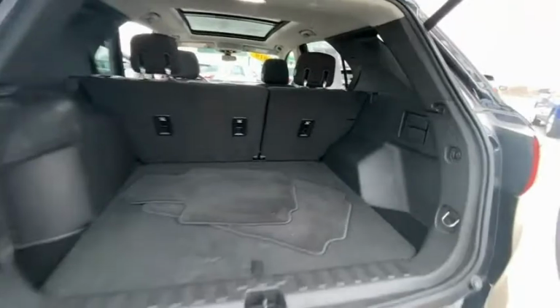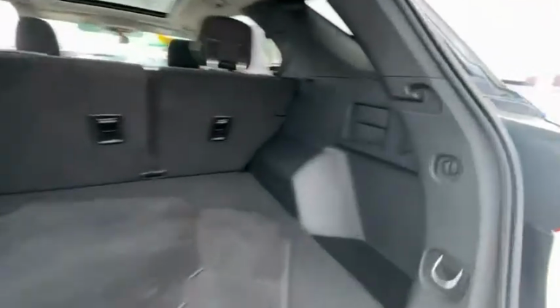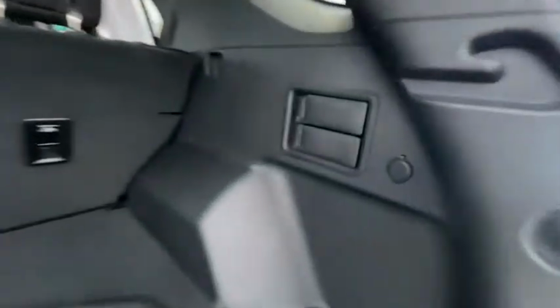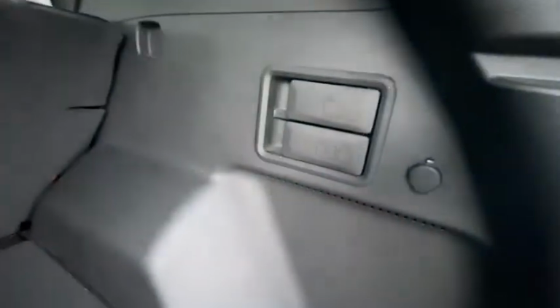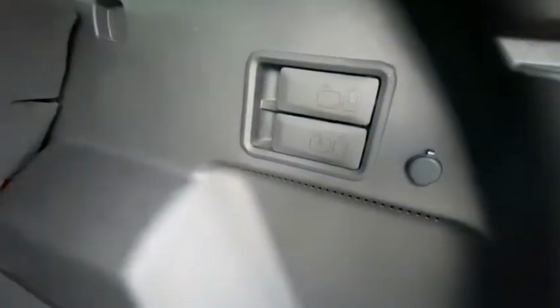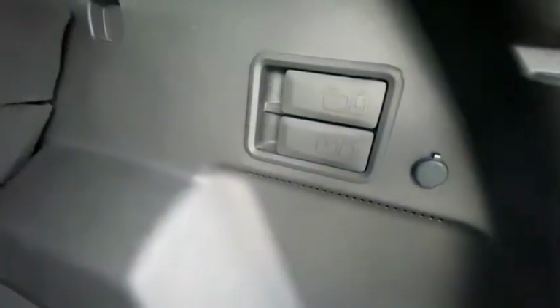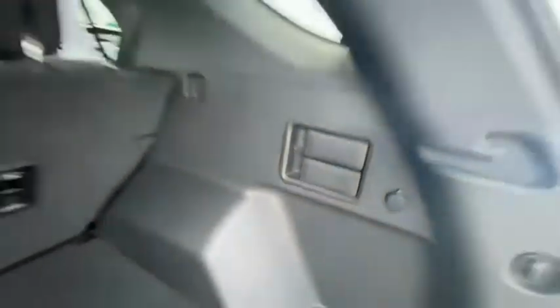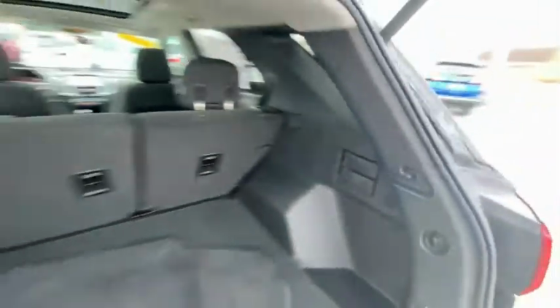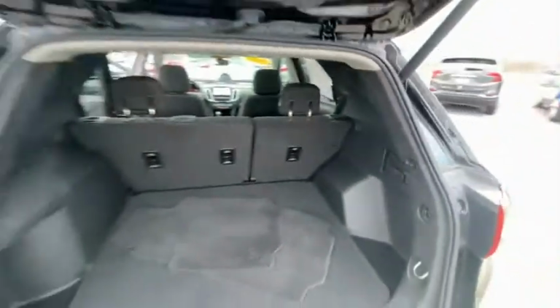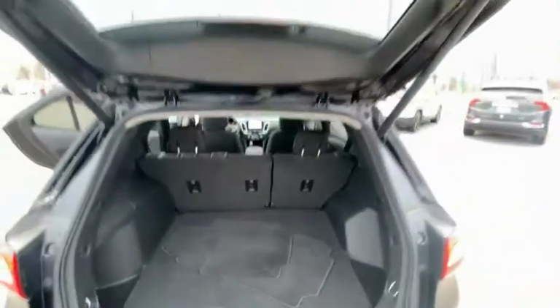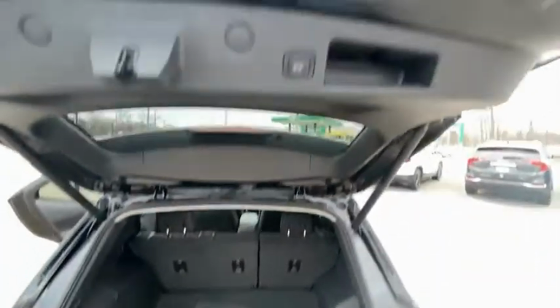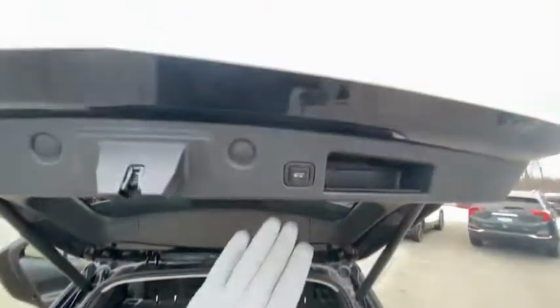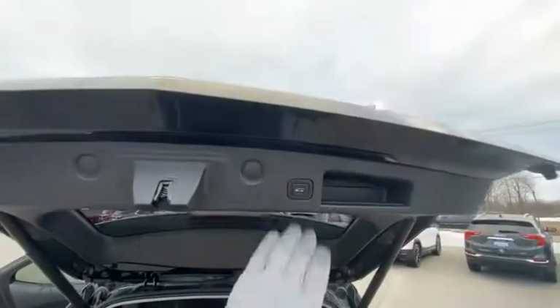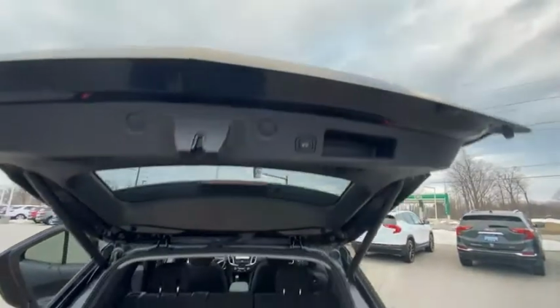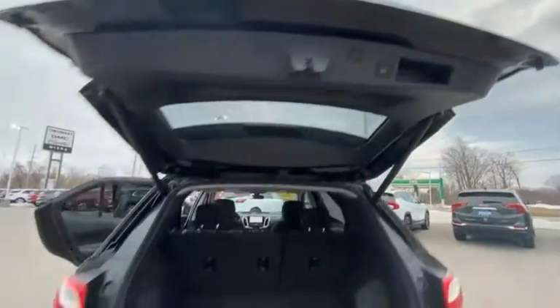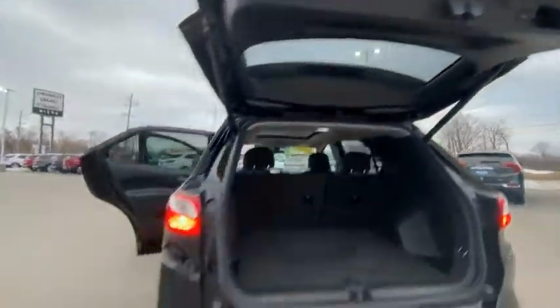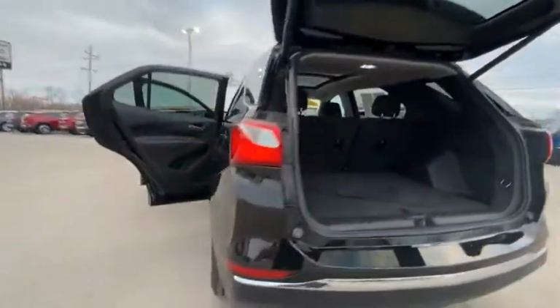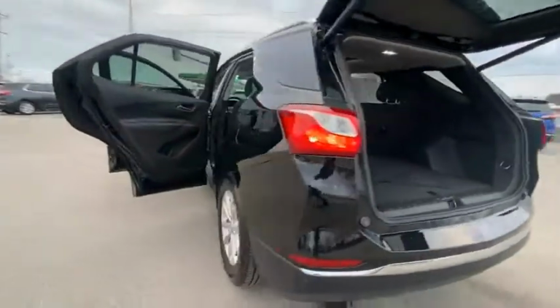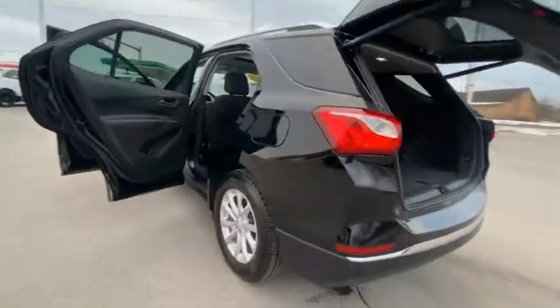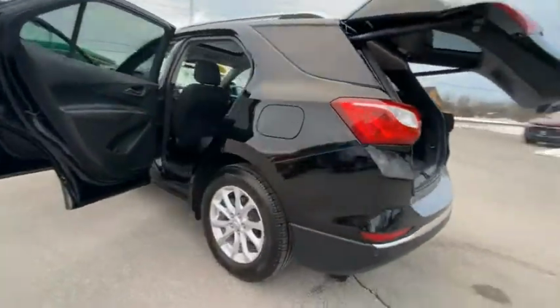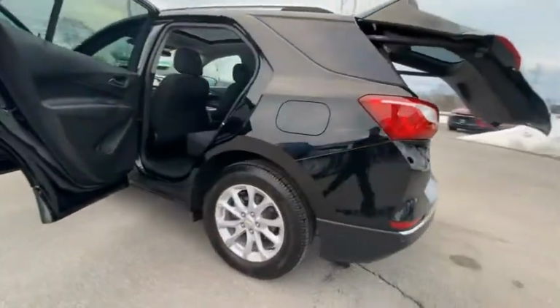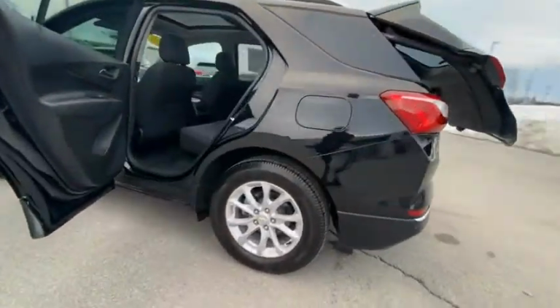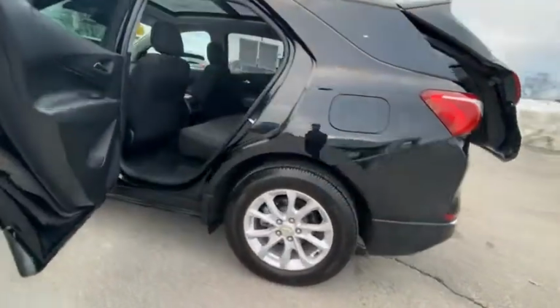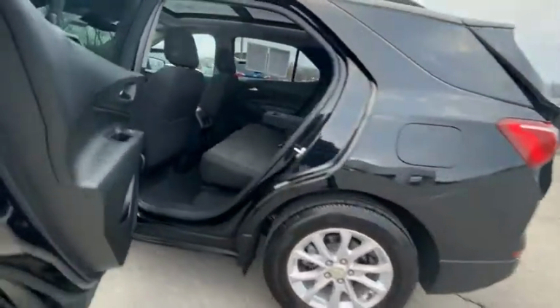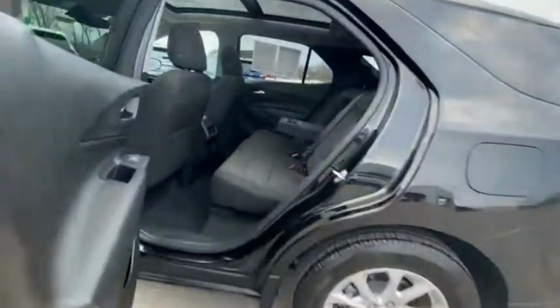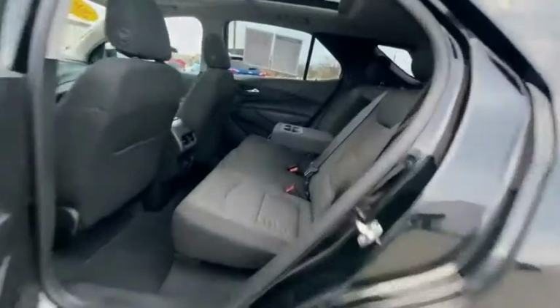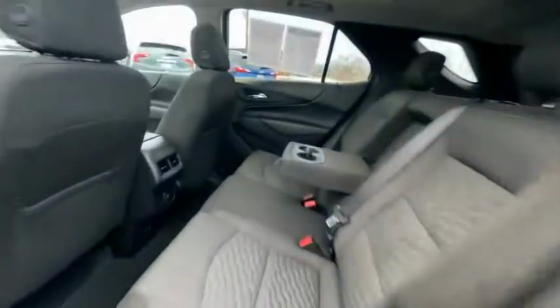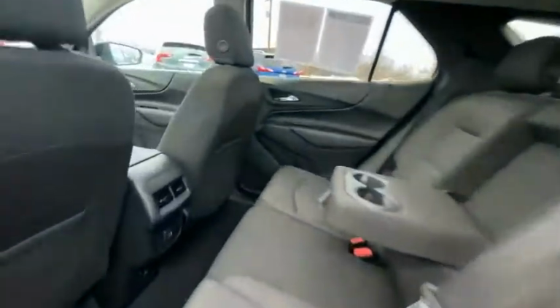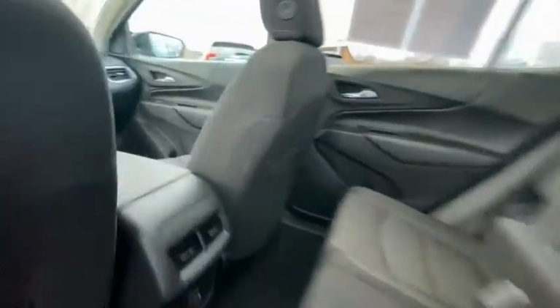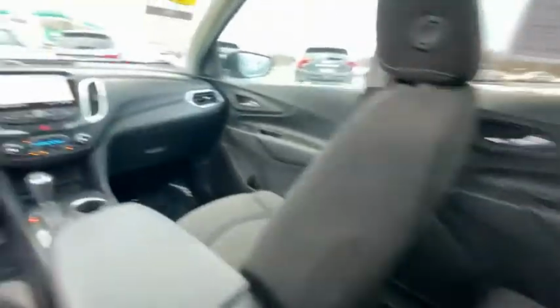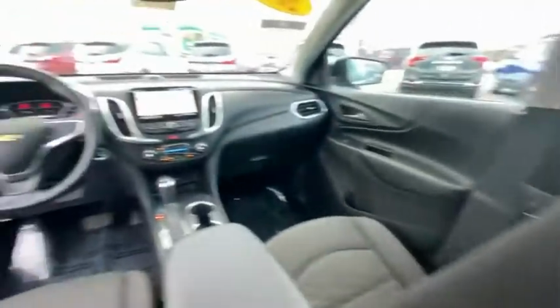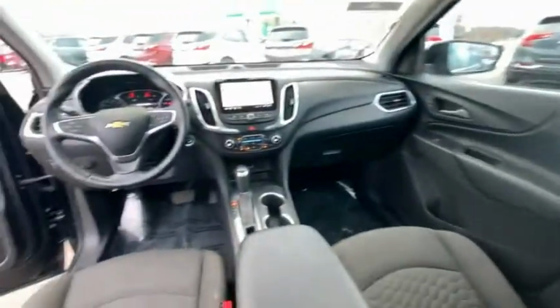Electronic stability control, brake assist, traction control, remote keyless entry, four-wheel disc brakes, speed control, power sunroof, rear window defroster, rear window wiper, navigation system.